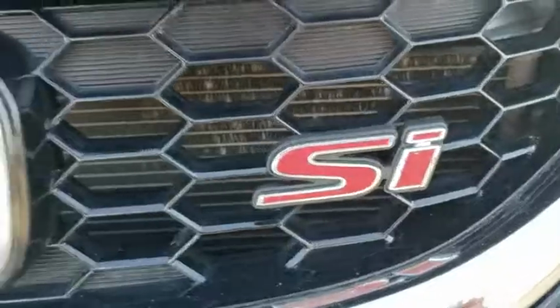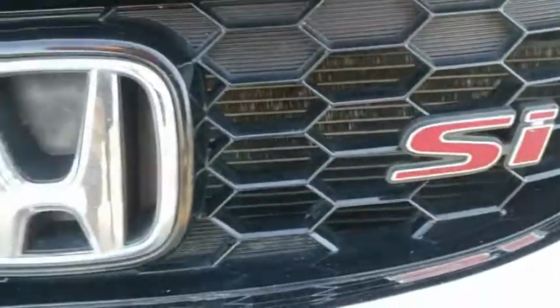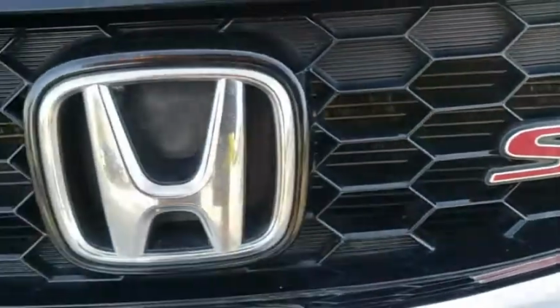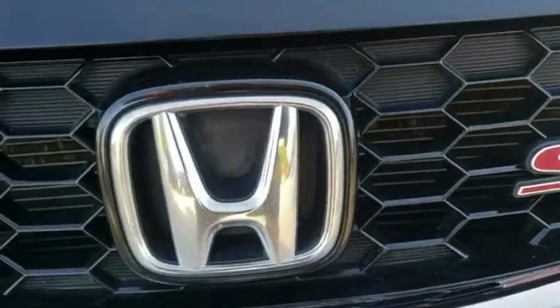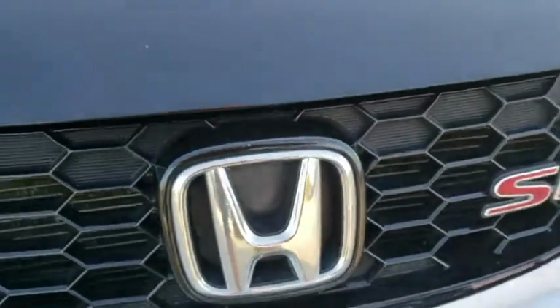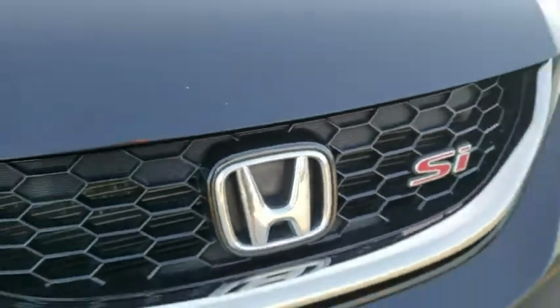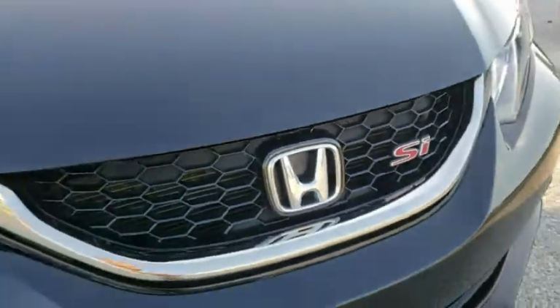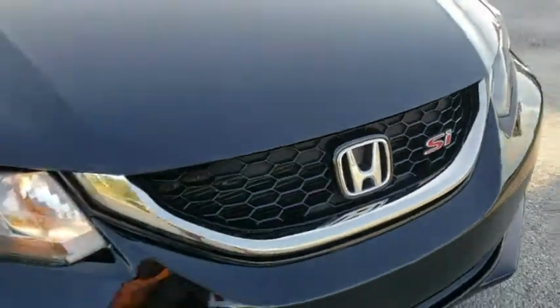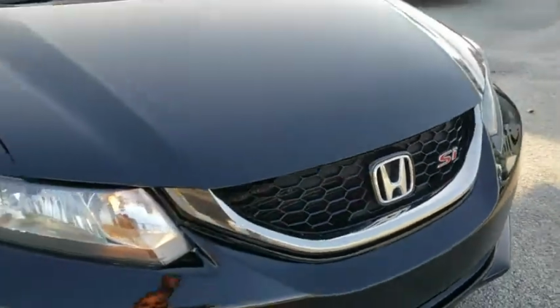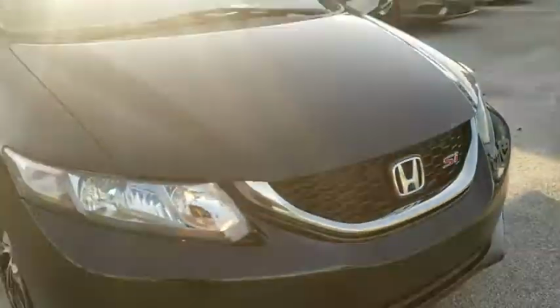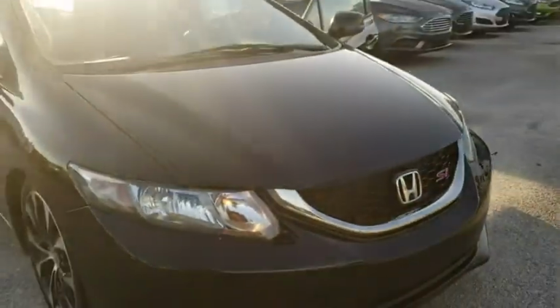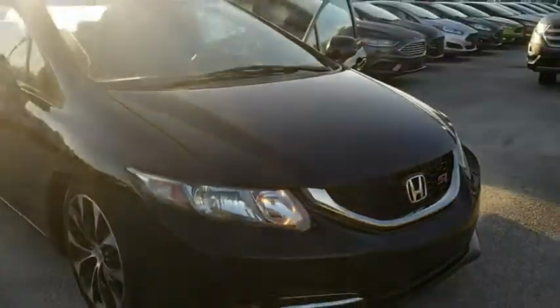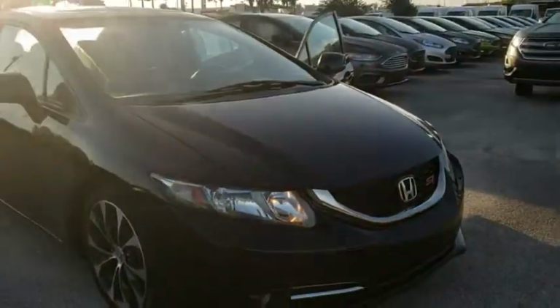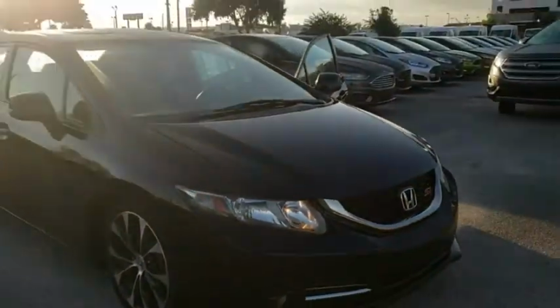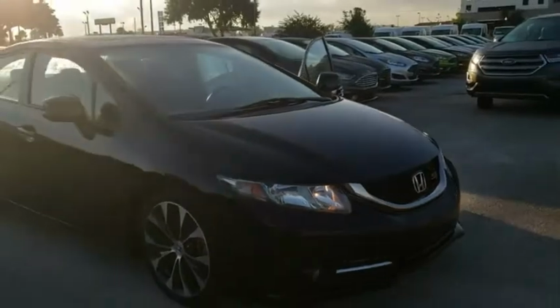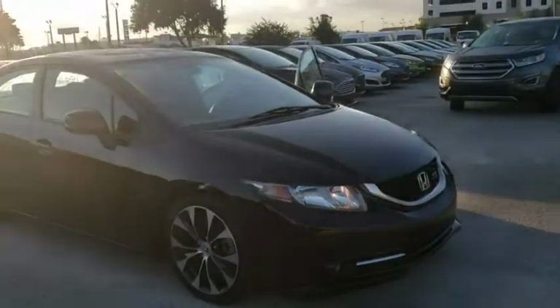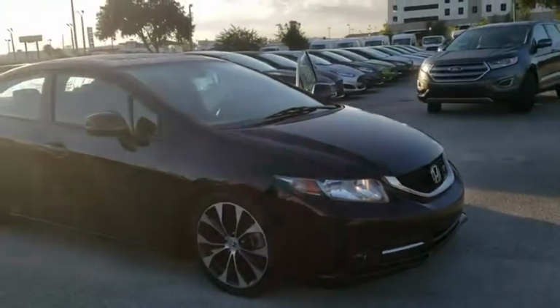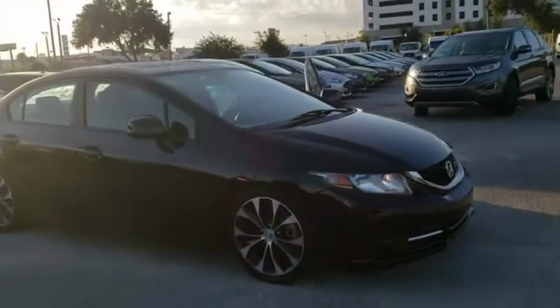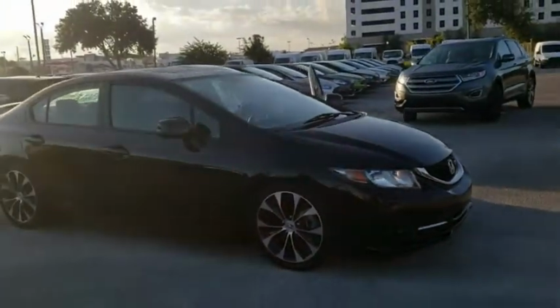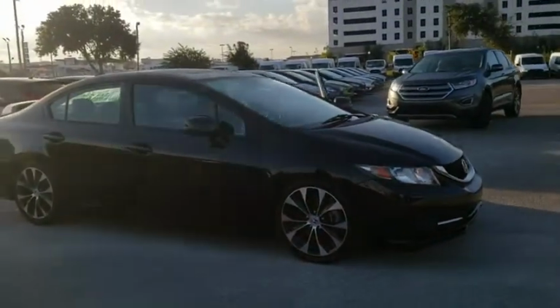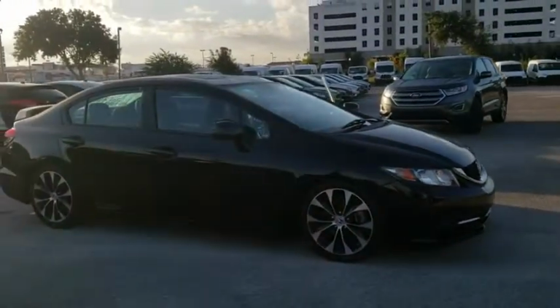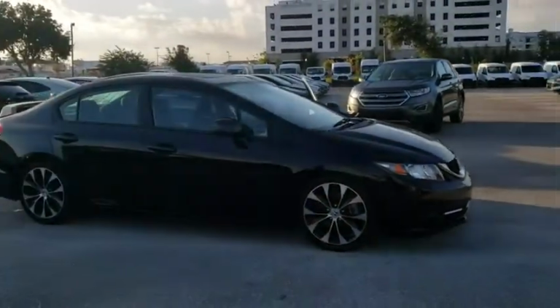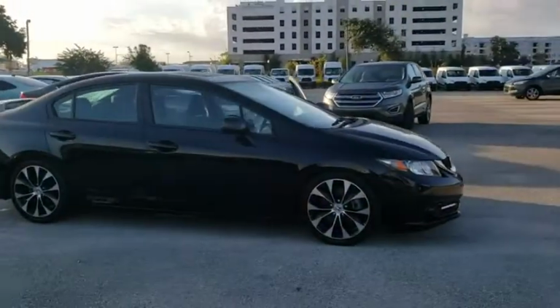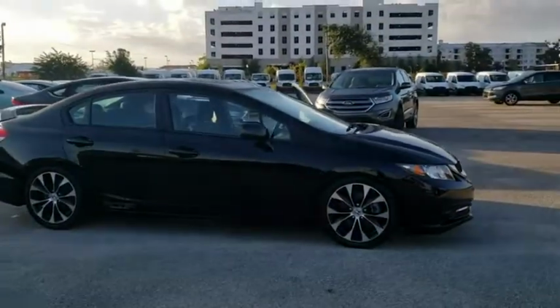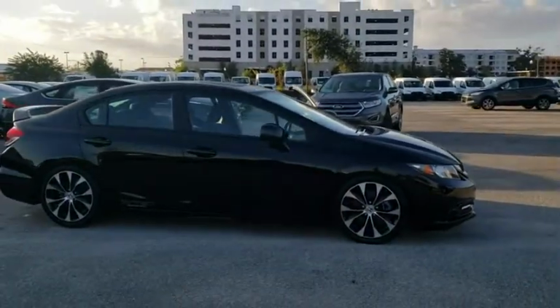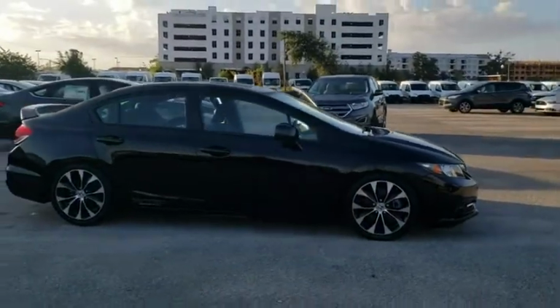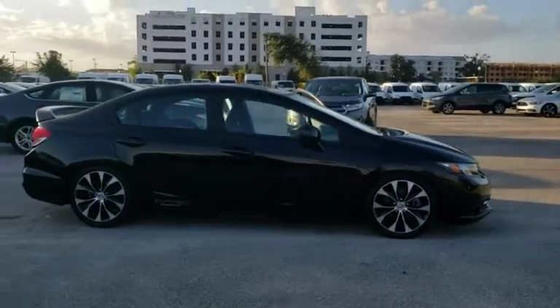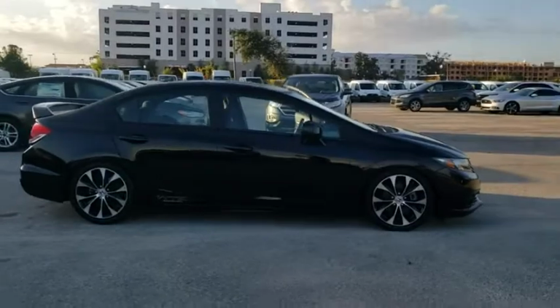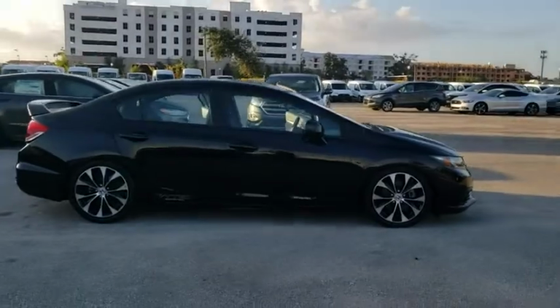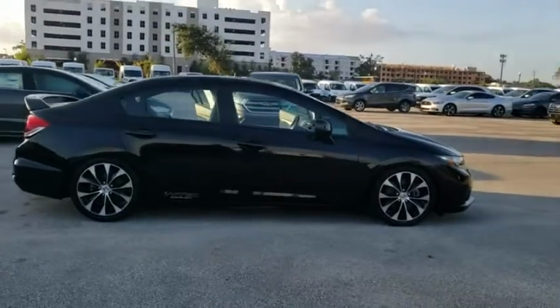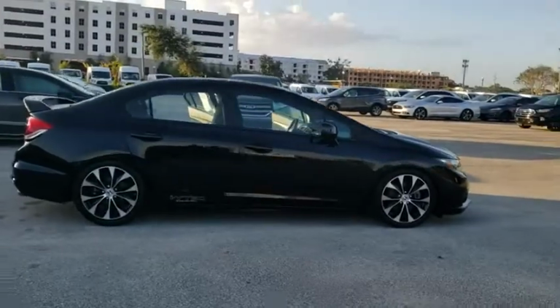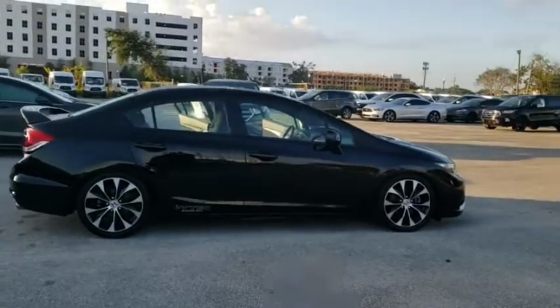The 2013 Honda Civic — practical, awesome gas mileage, and incredibly reliable. This vehicle has less than 80,000 miles. Here are some of this vehicle's great options.